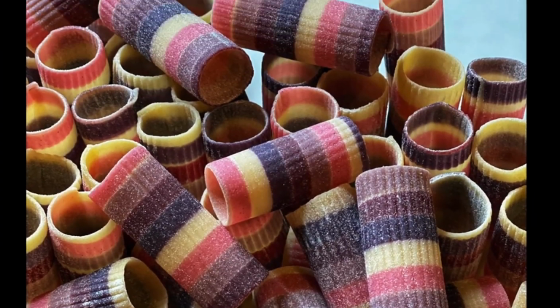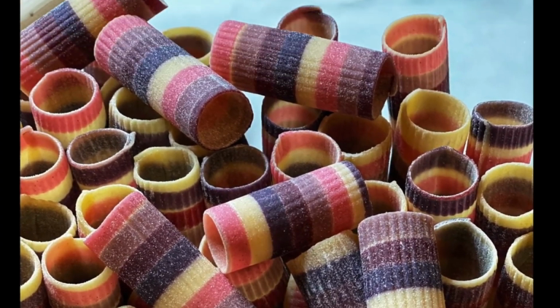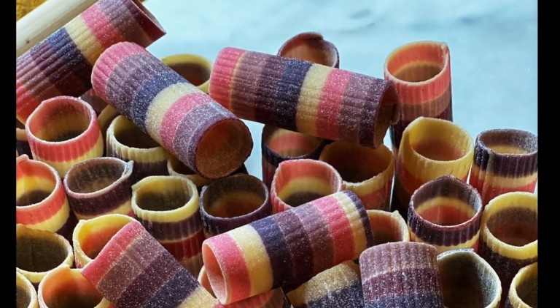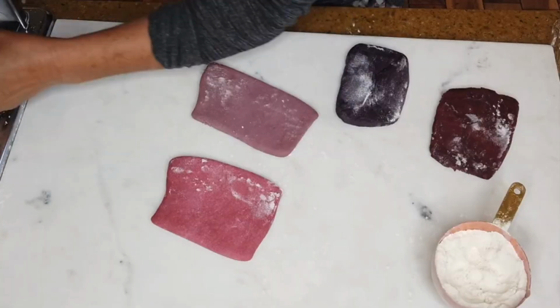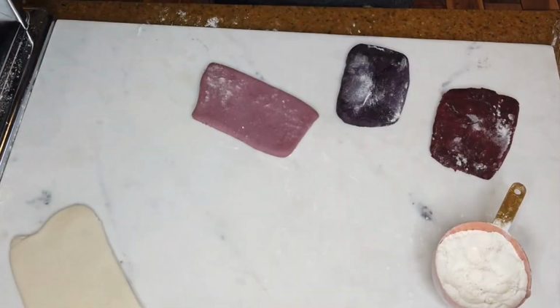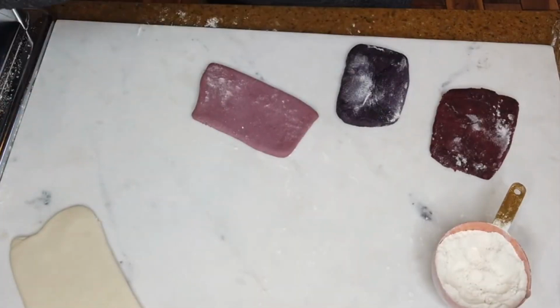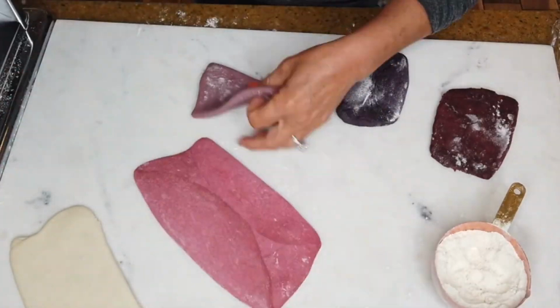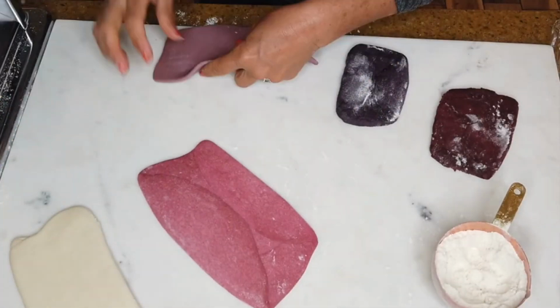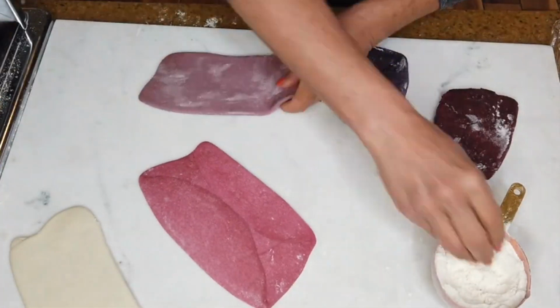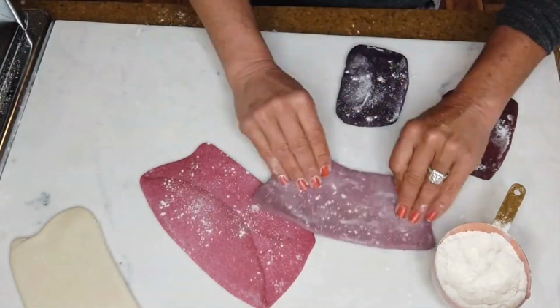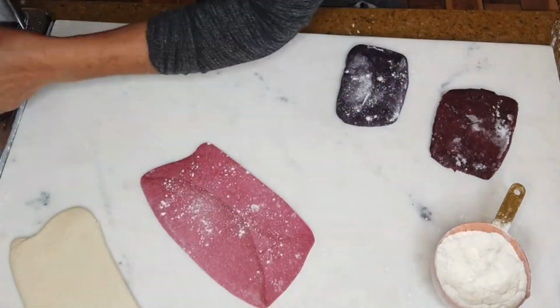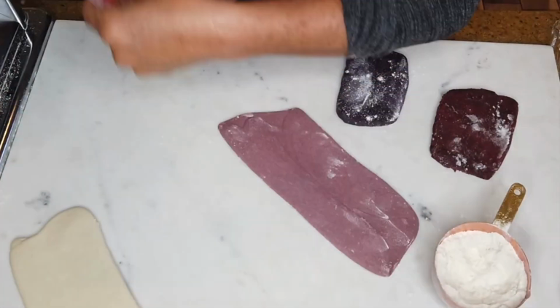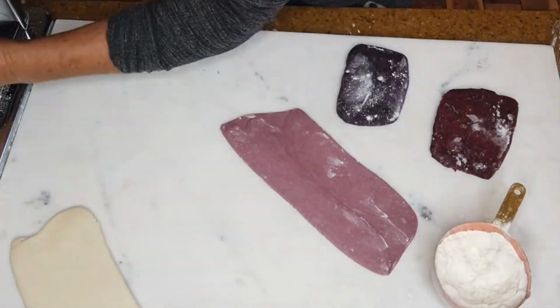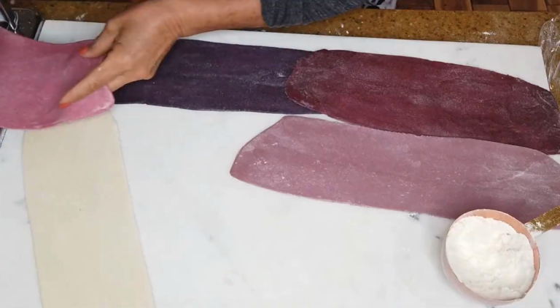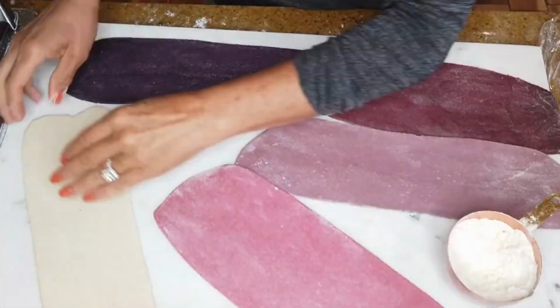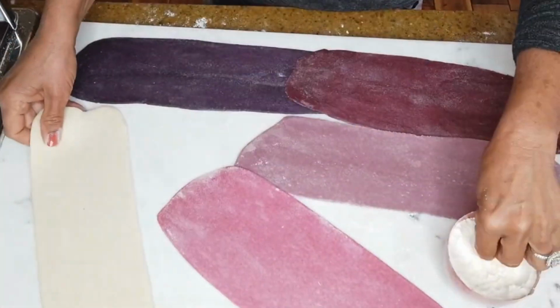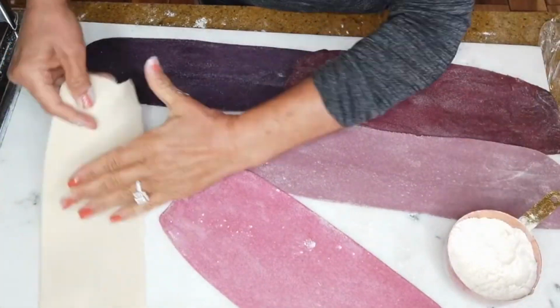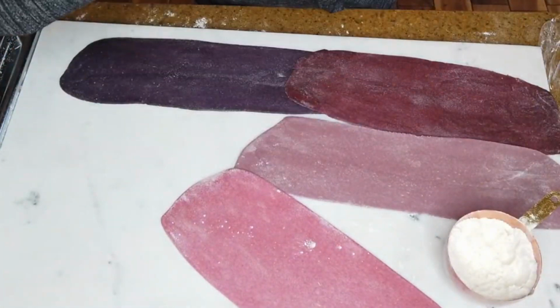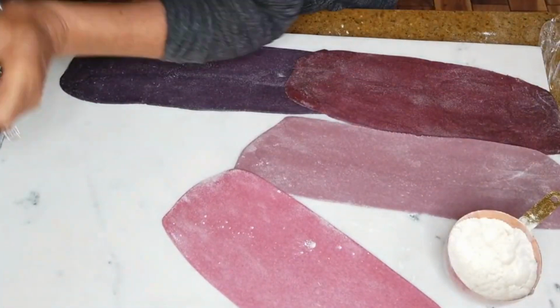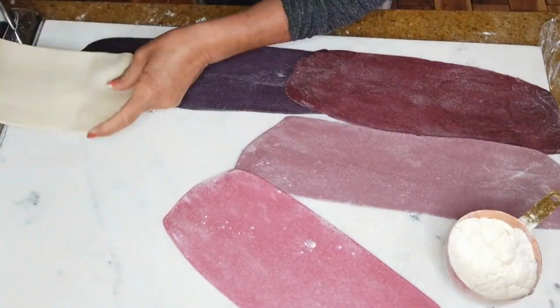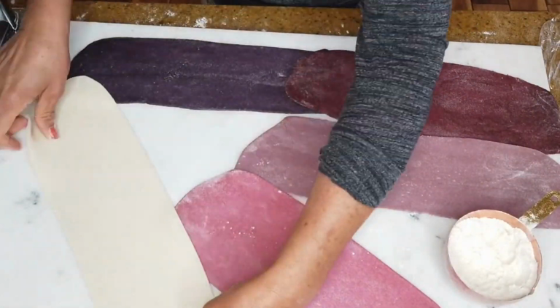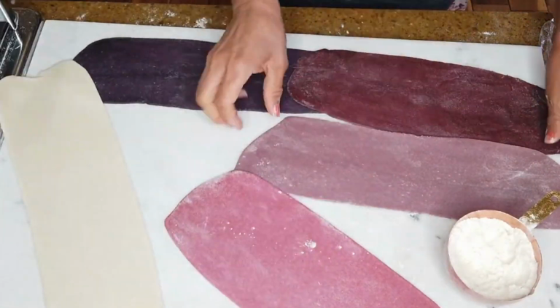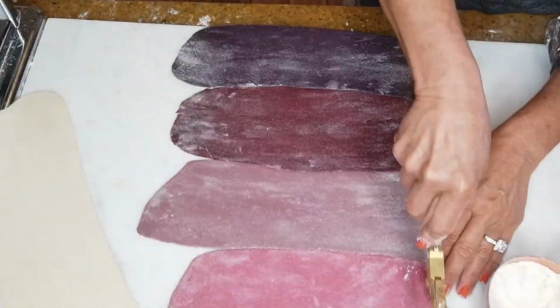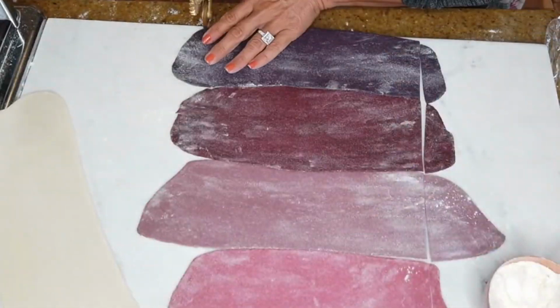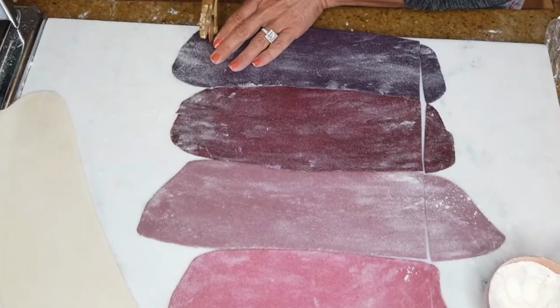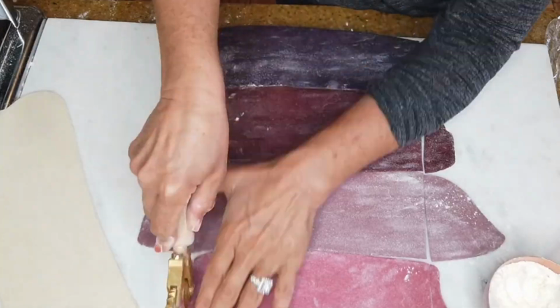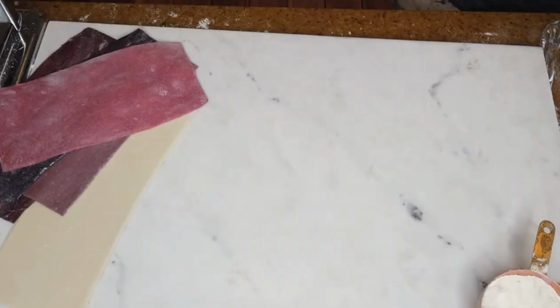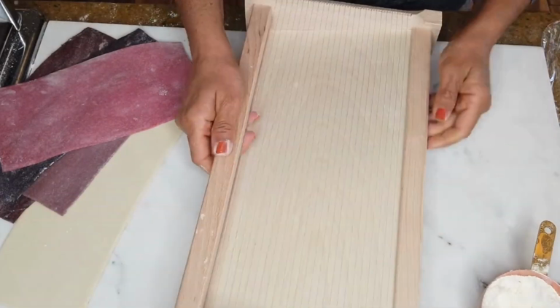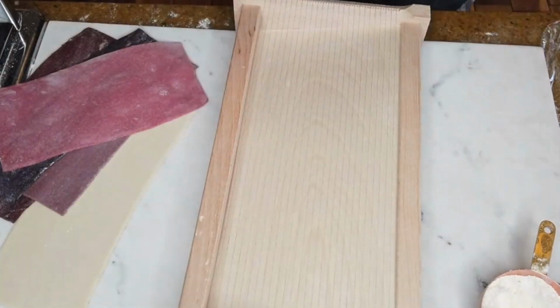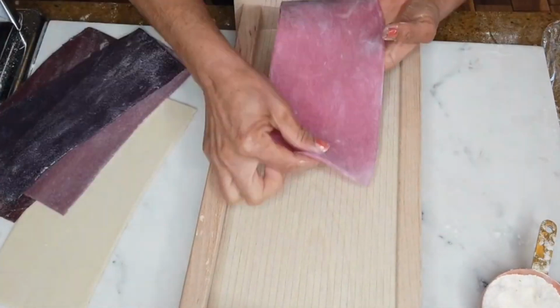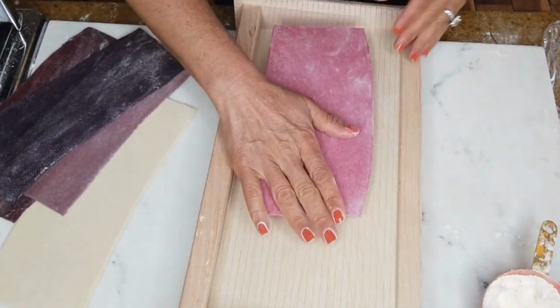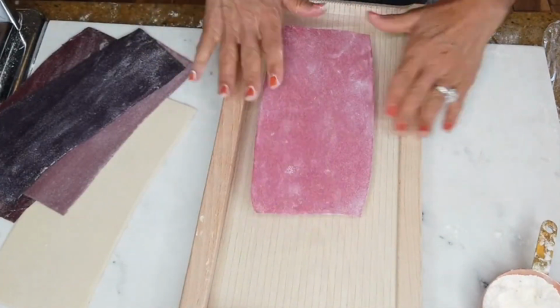Hi and welcome back. Today we're going to make rigatoni. Rigatoni is a tube pasta shape that can be used for a variety of dishes. I specifically like mine with a good bowl of bolognese.